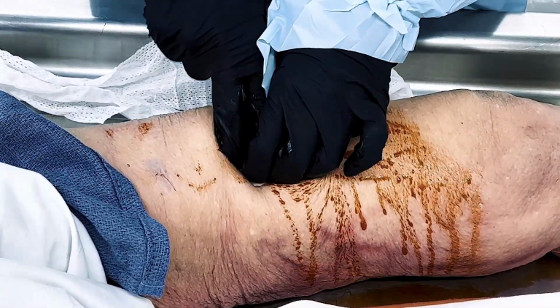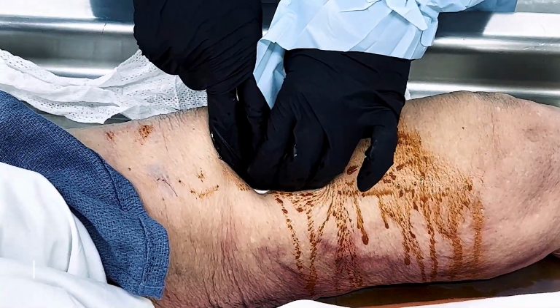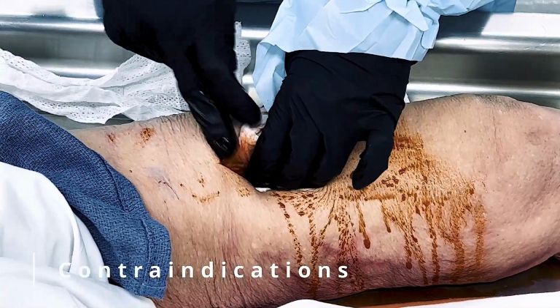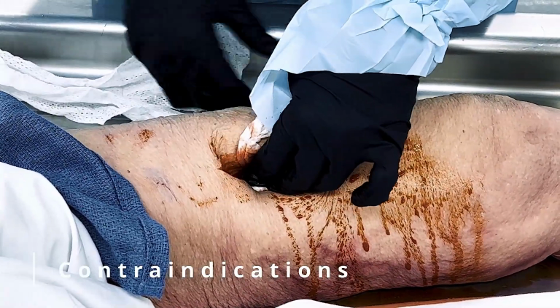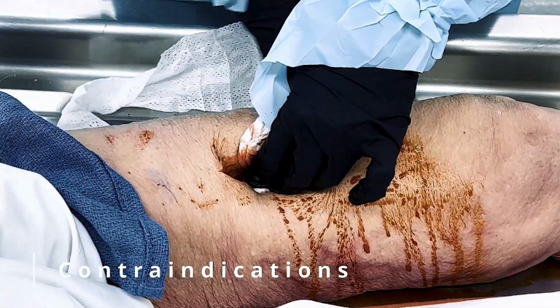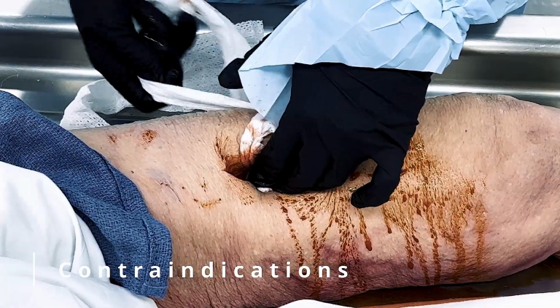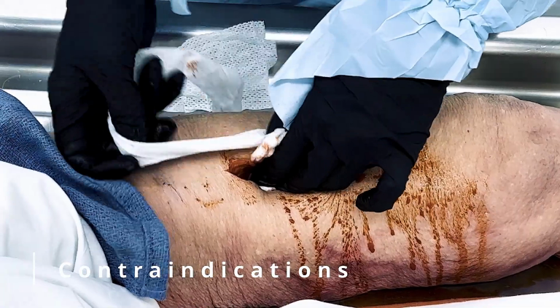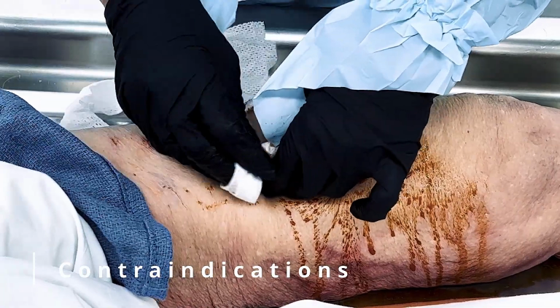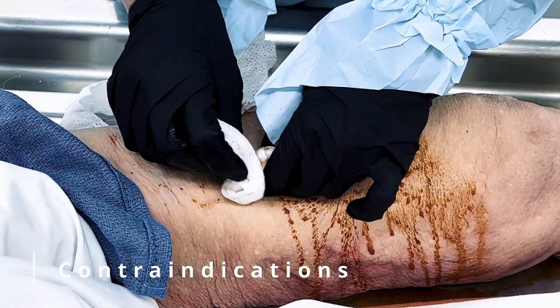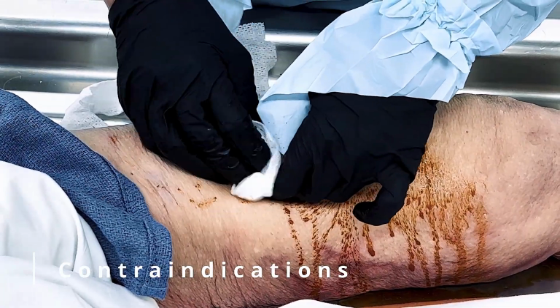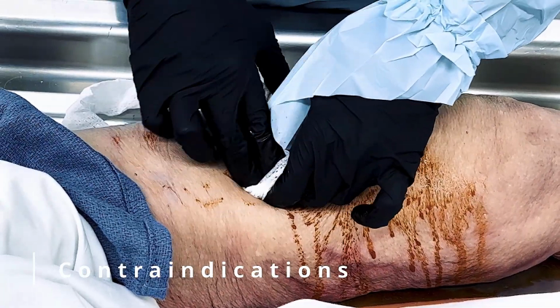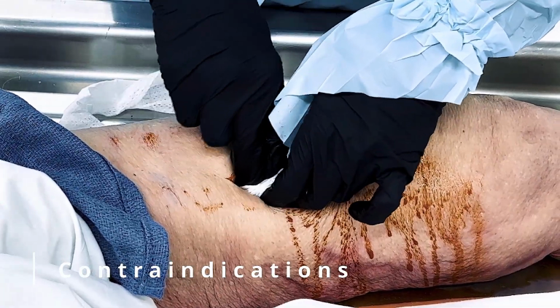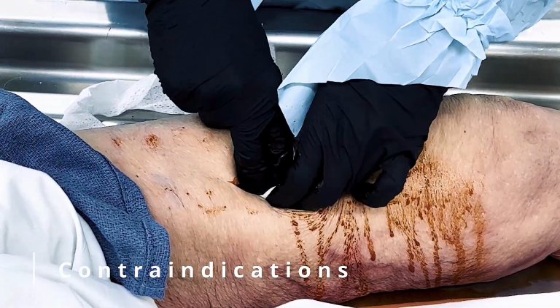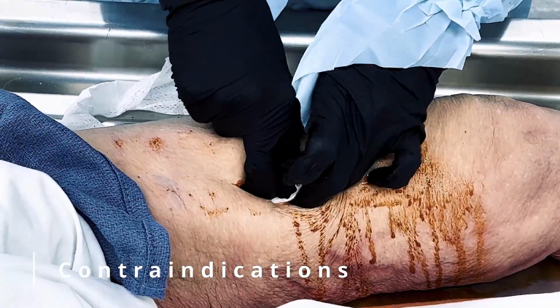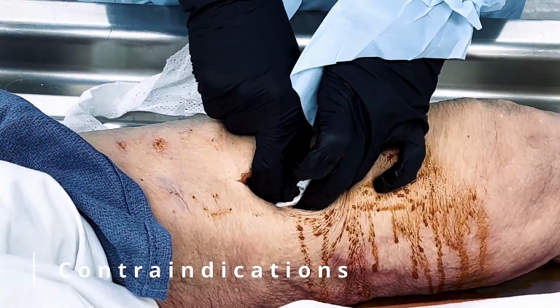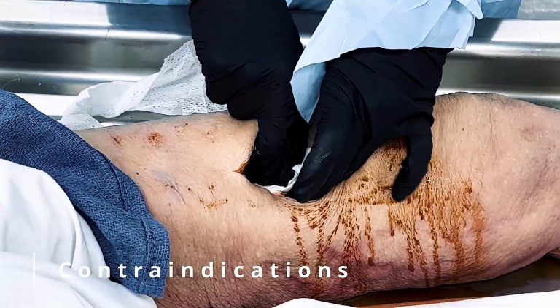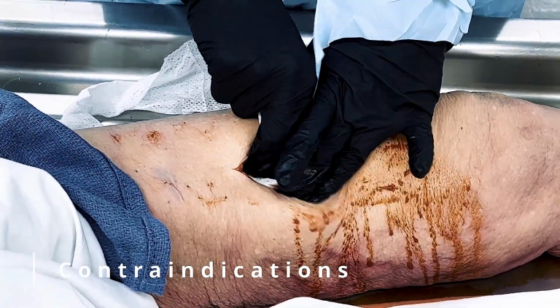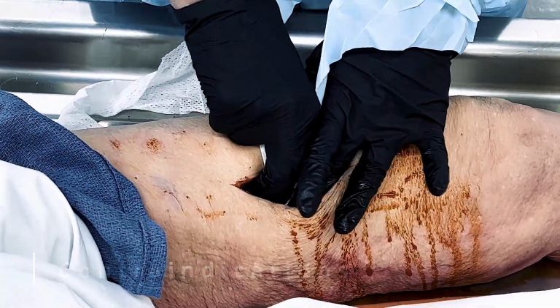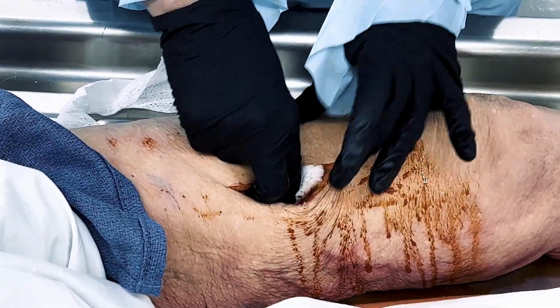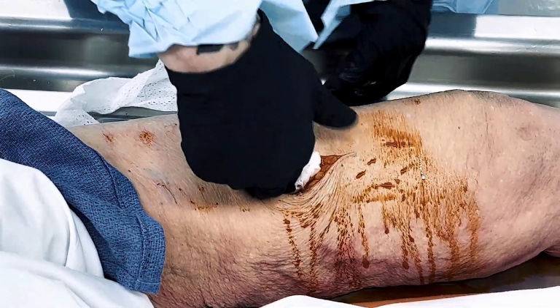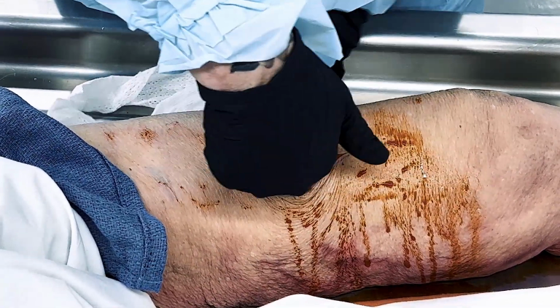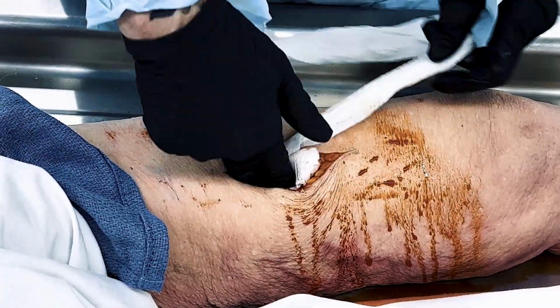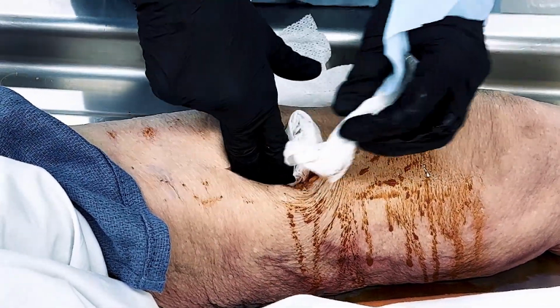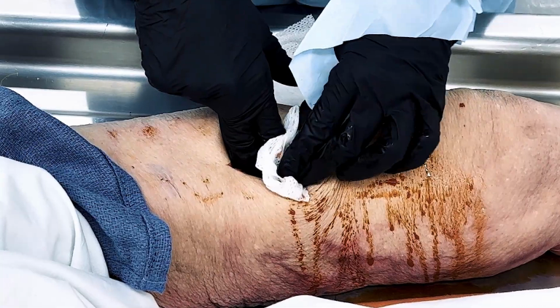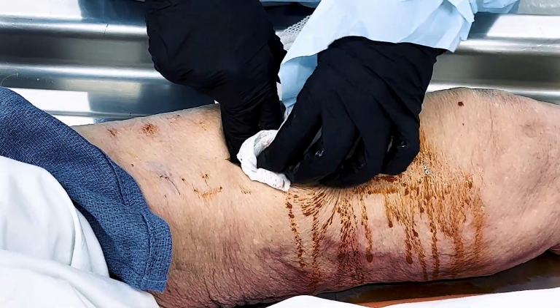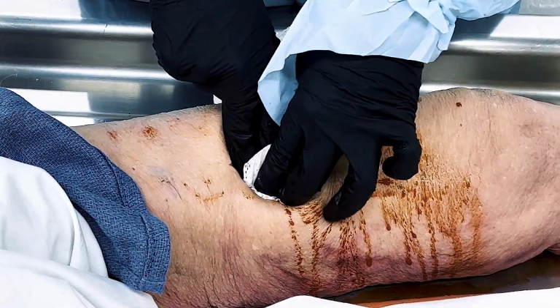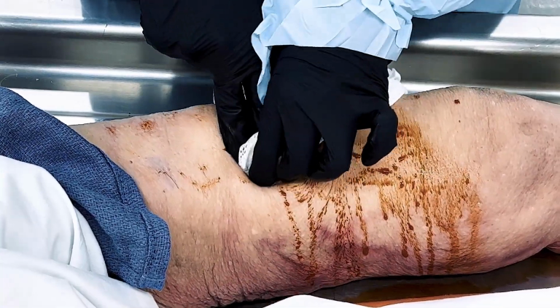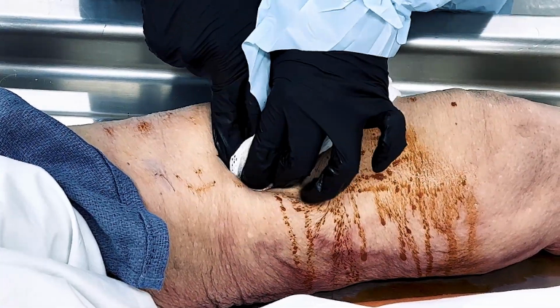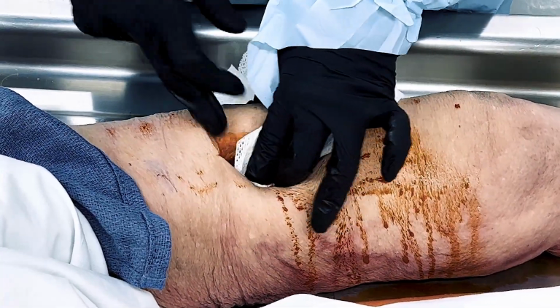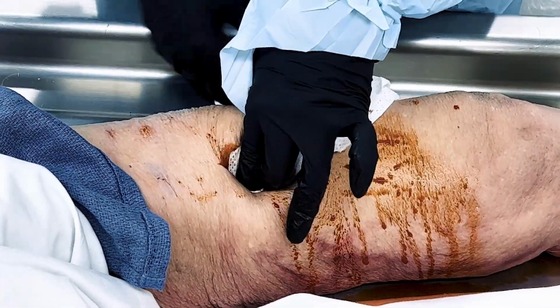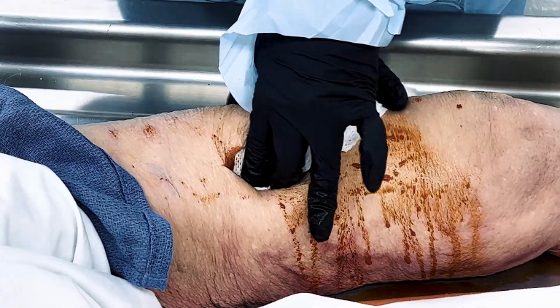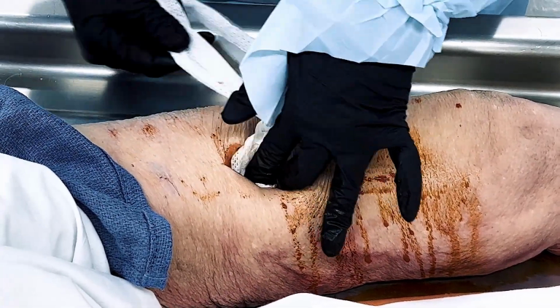Please note that quick clot cannot be used on thoracic or abdominal trauma, internal wounds, sucking chest wounds, exposed bowel, and eye injuries.